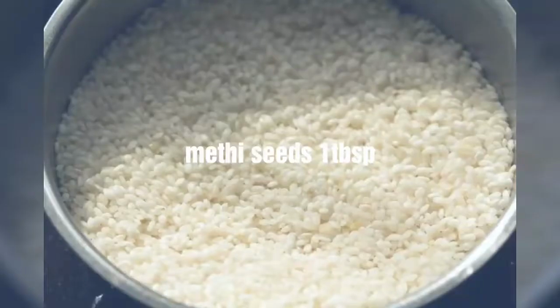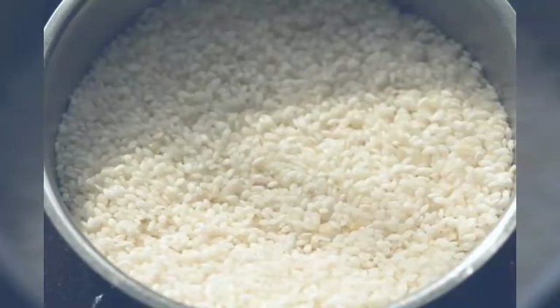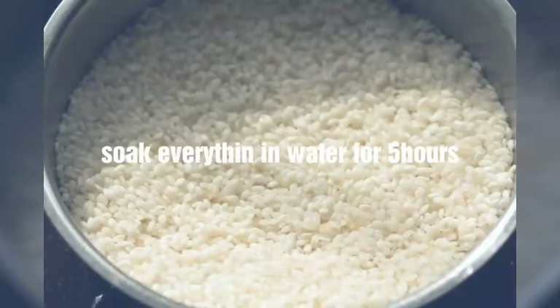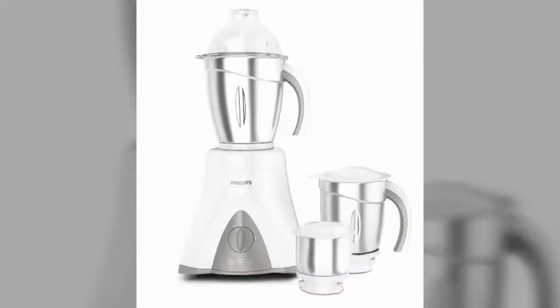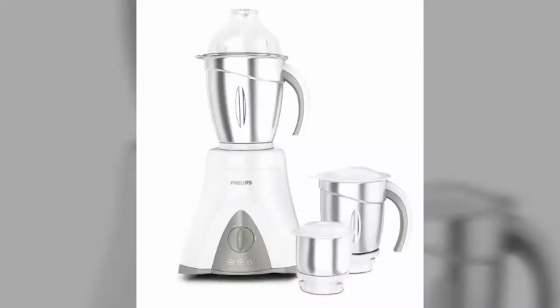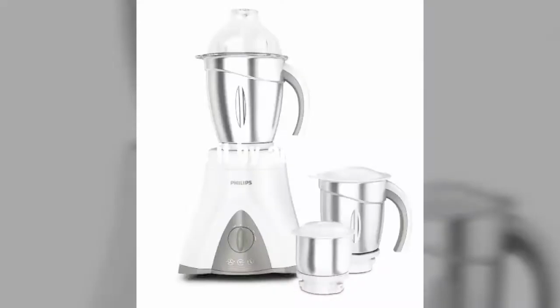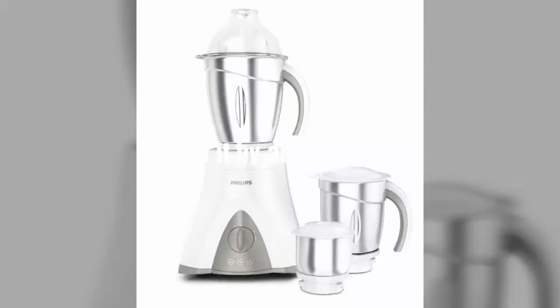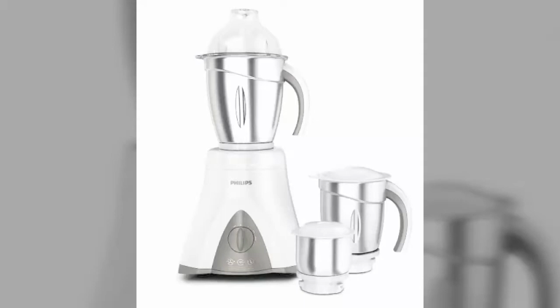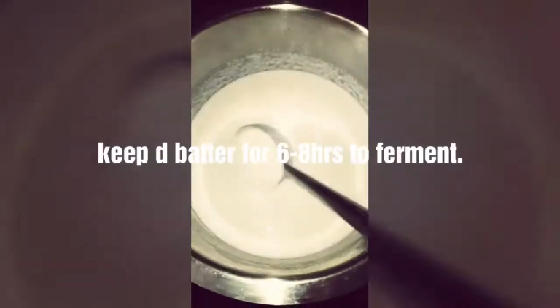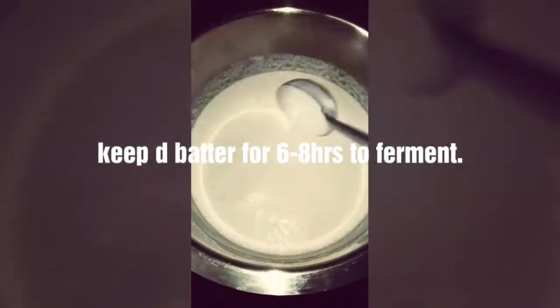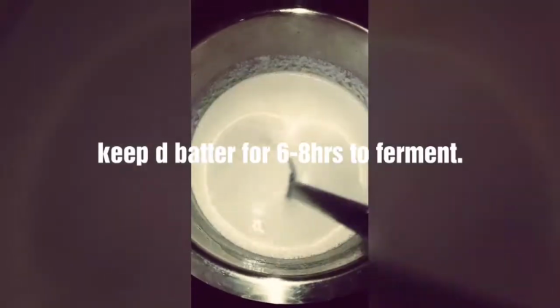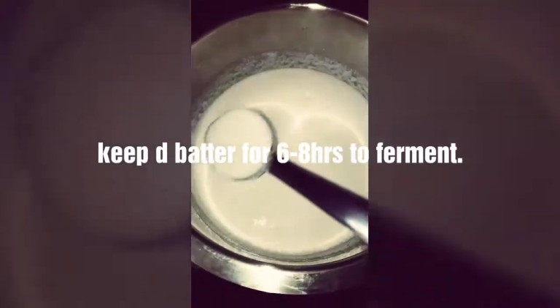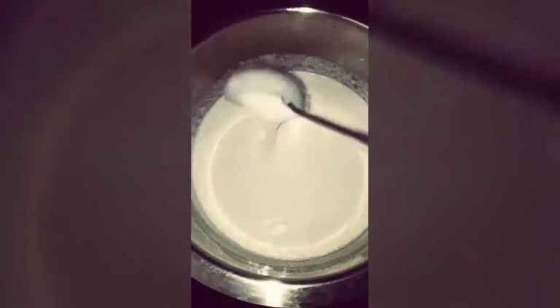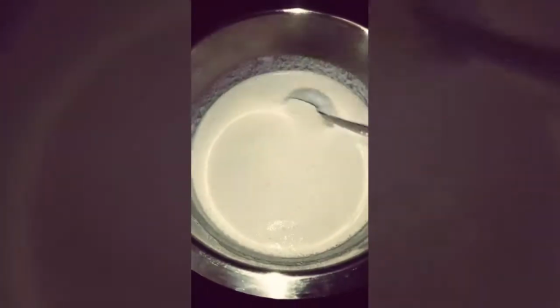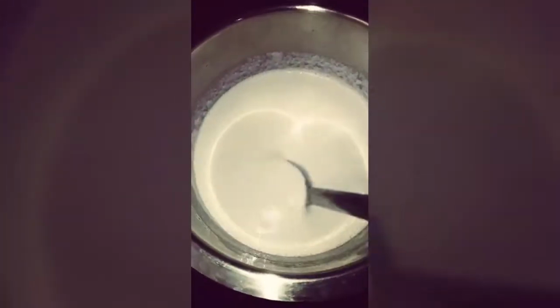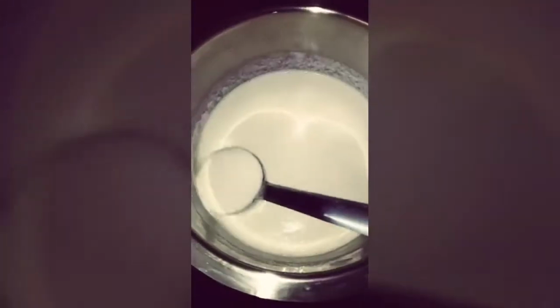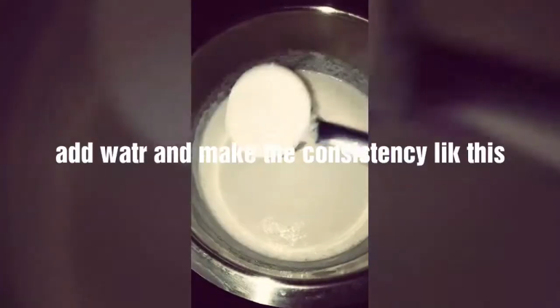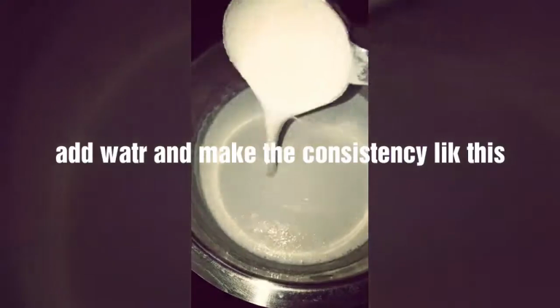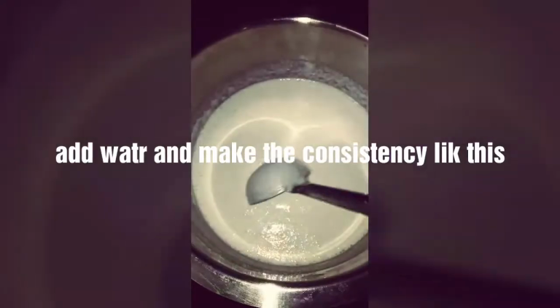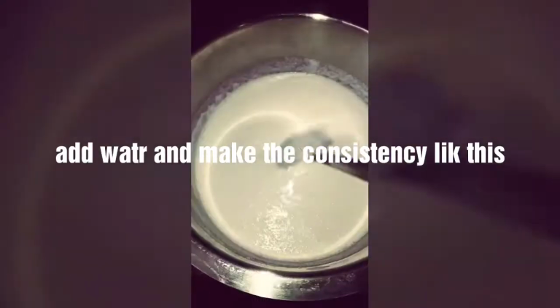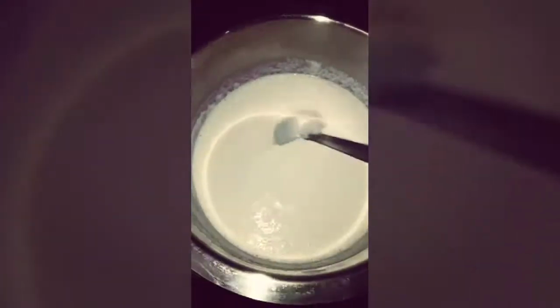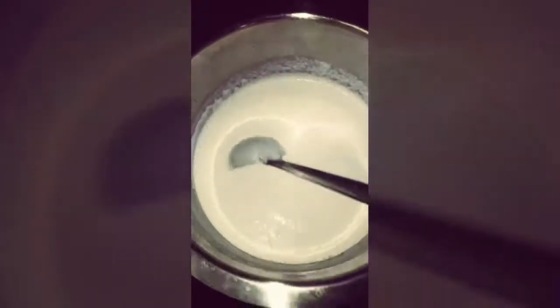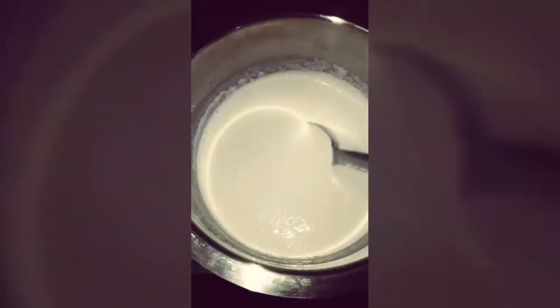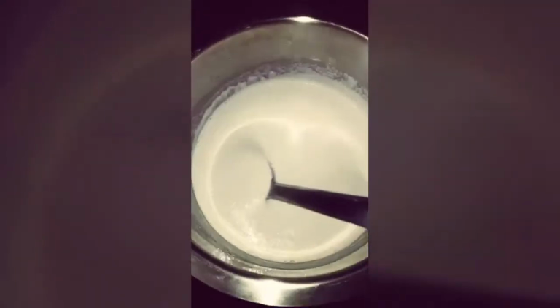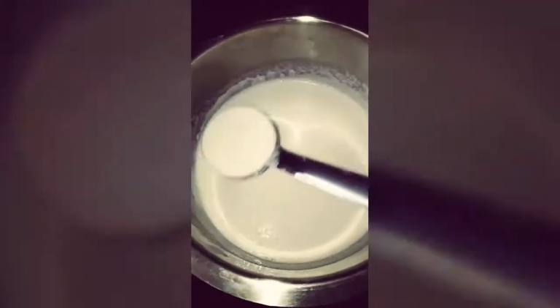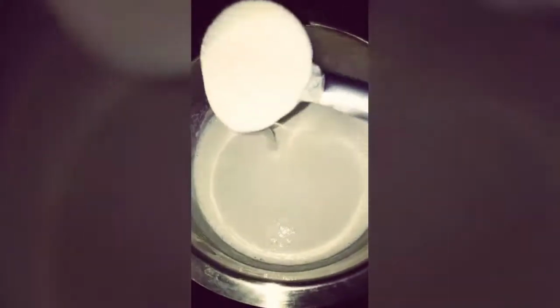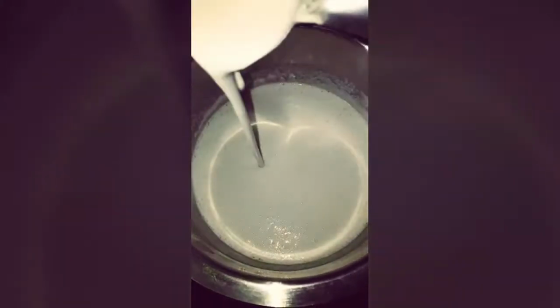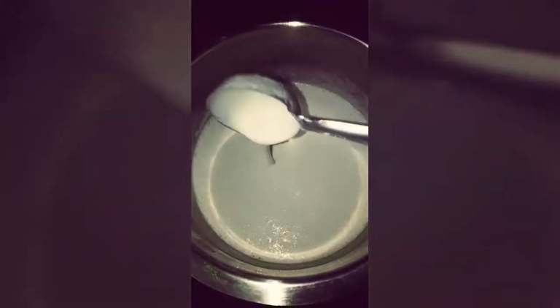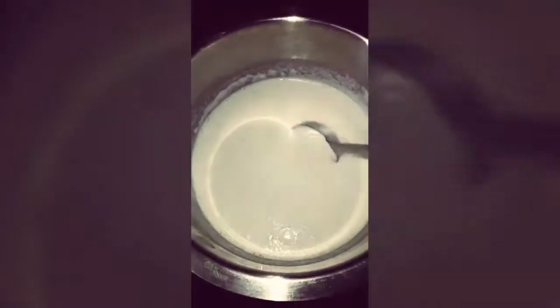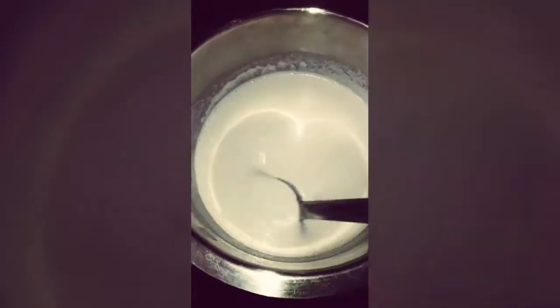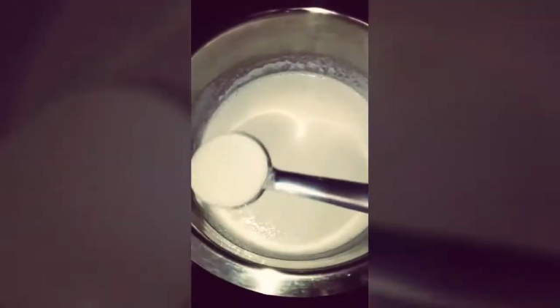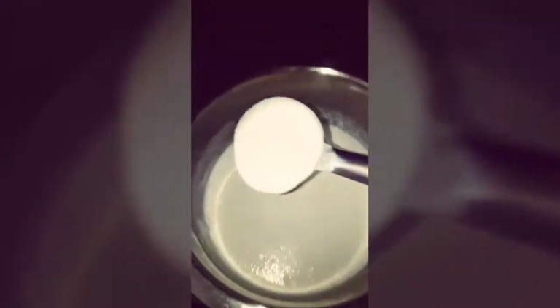Soak them in water for 8 hours and then grind them. The batter should look like this after 6 to 8 hours of fermentation. Please add water and salt to get the right consistency so that the batter is flowing.